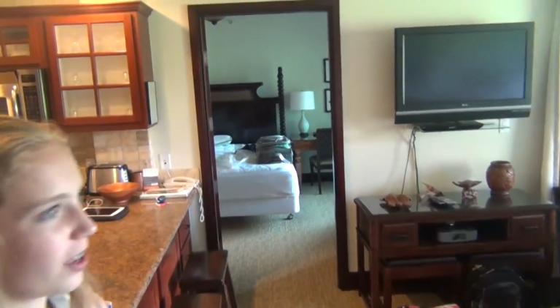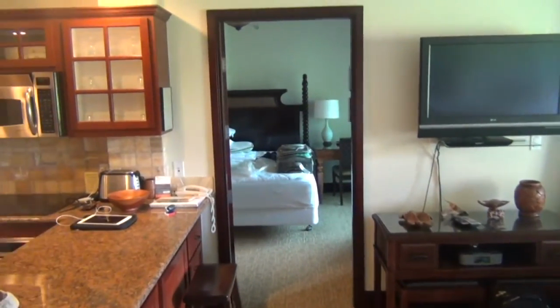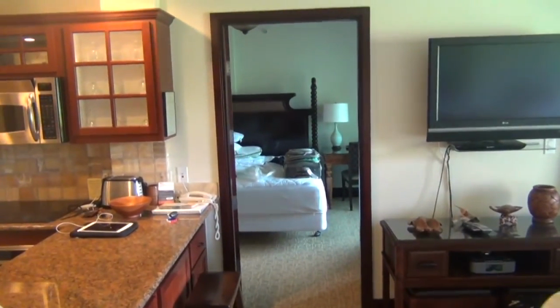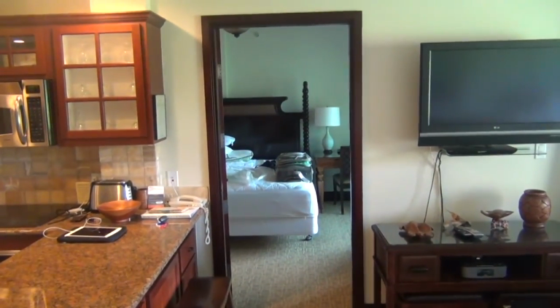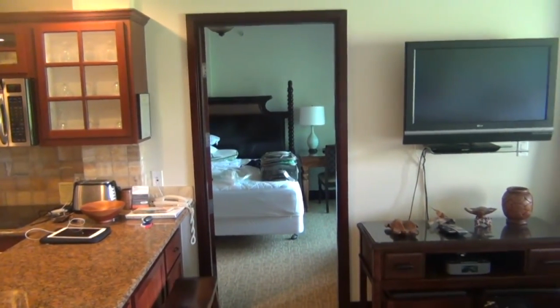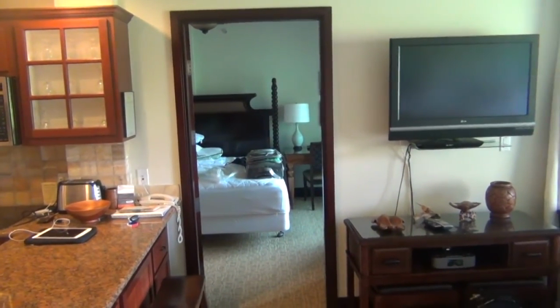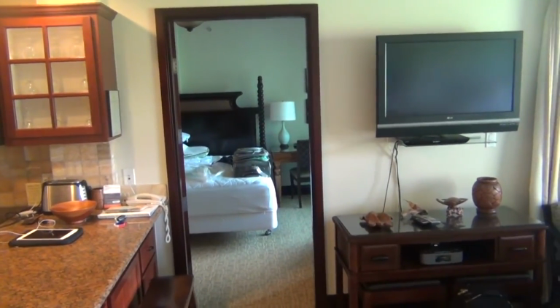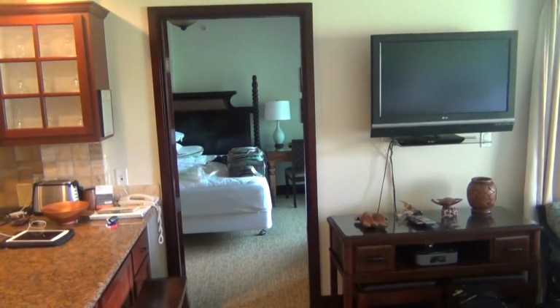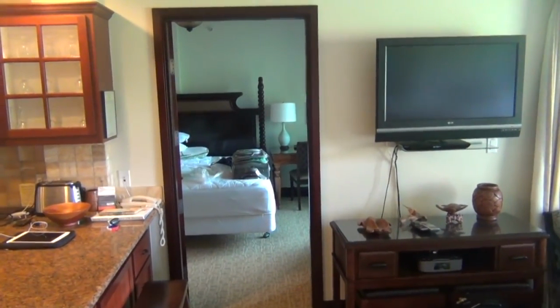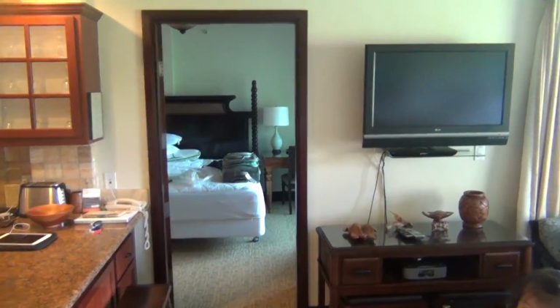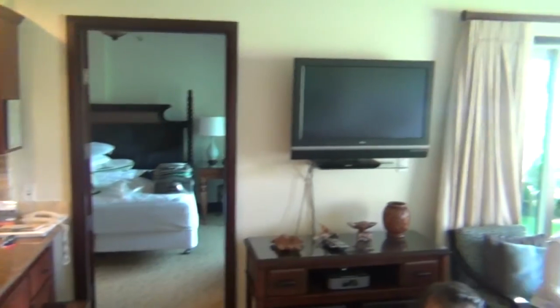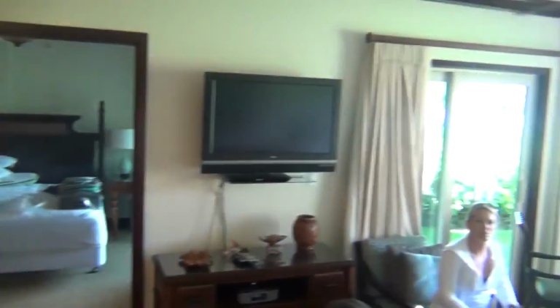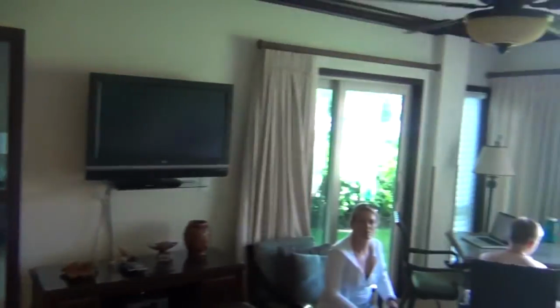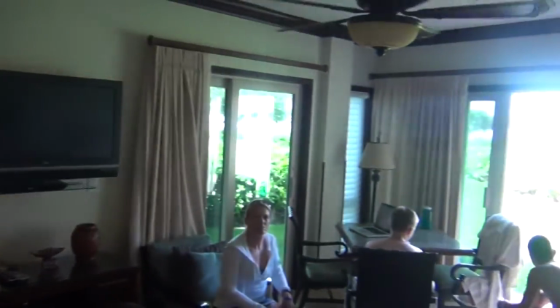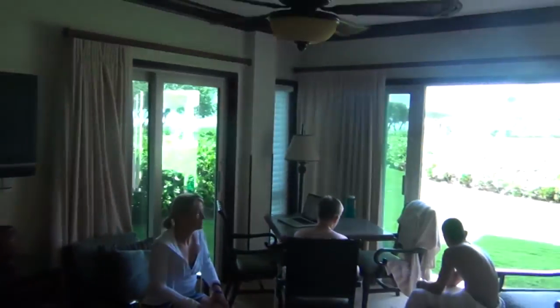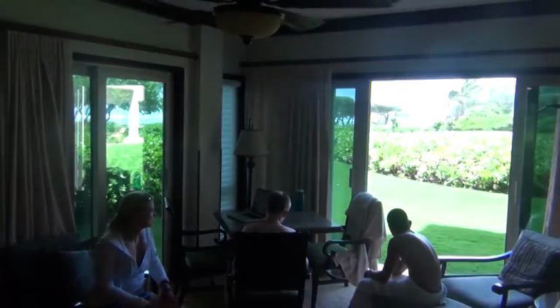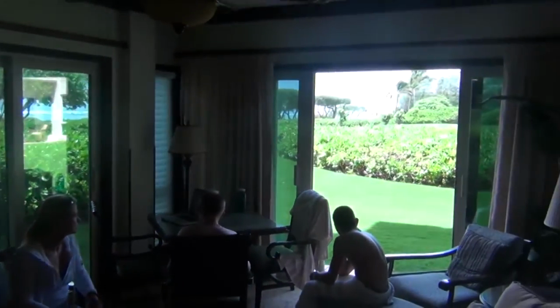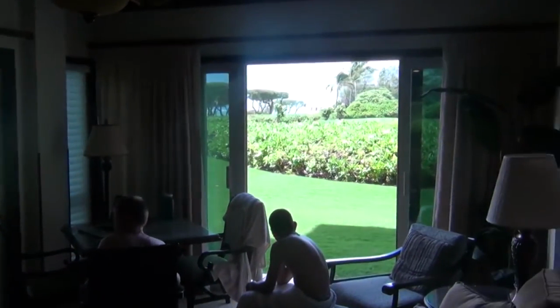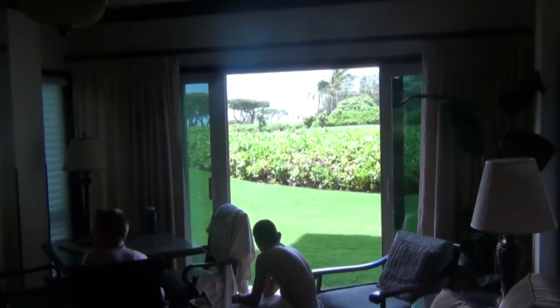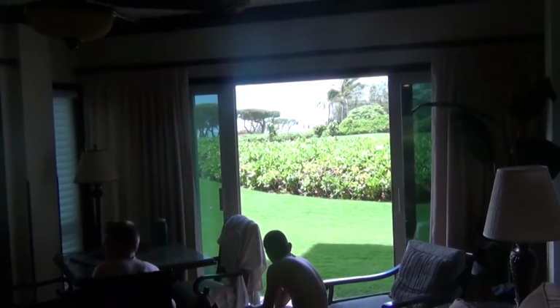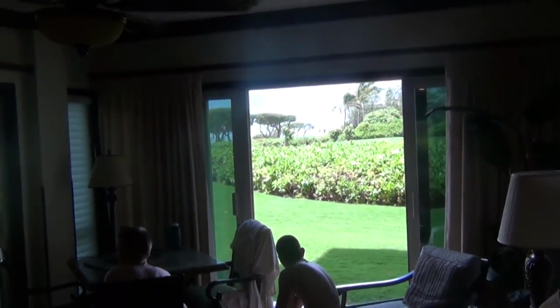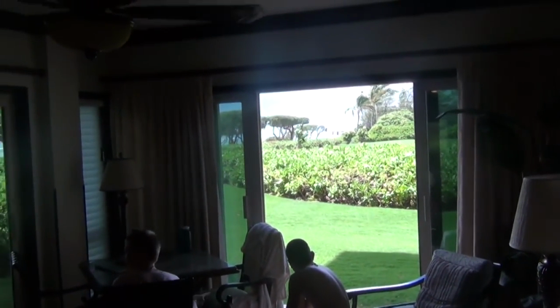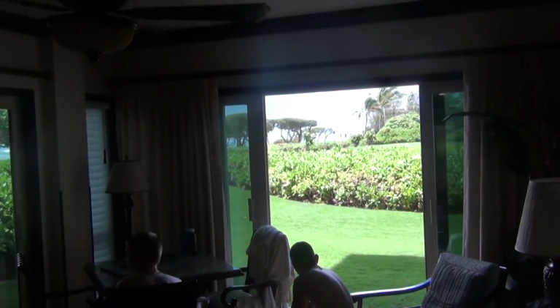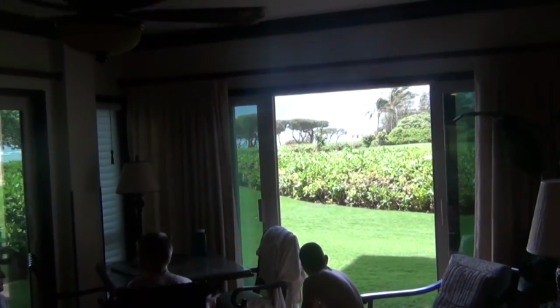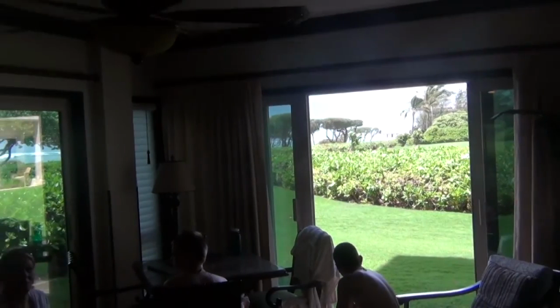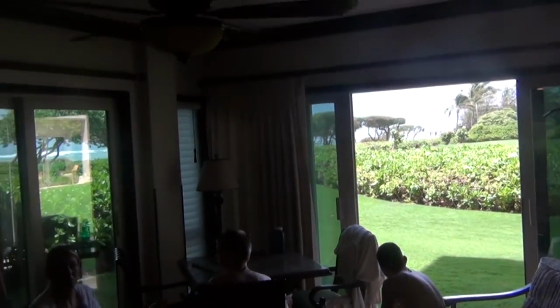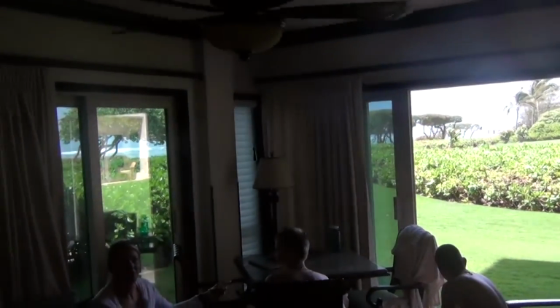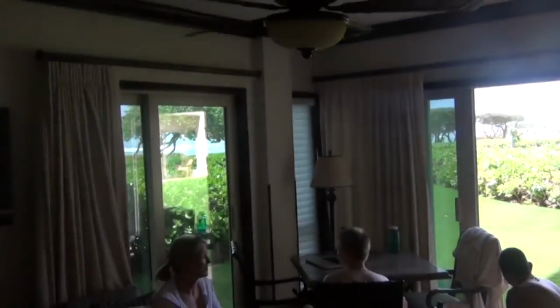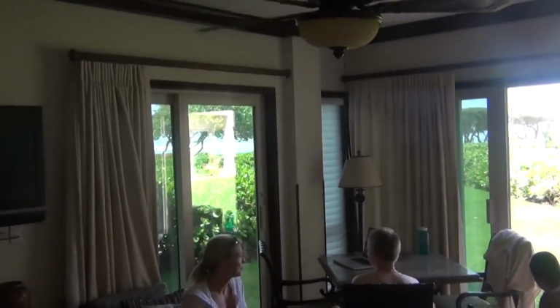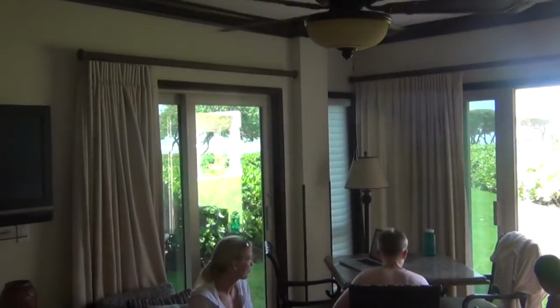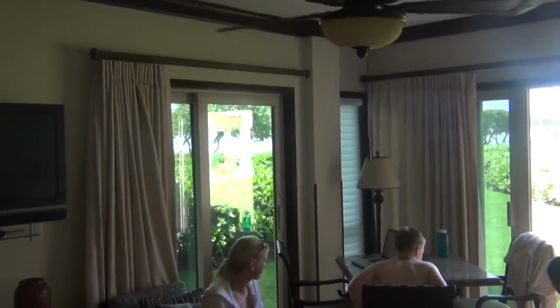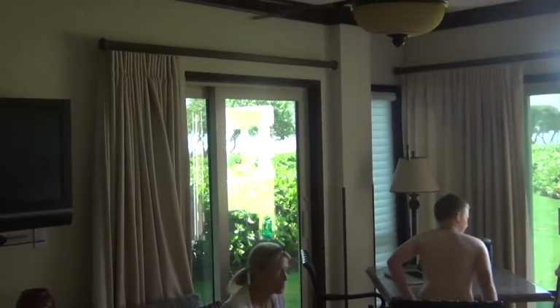Something else we also liked was the big sliding doors so that we could feel like we were outside but also inside at the same time. It was just a really great place for us to stay.